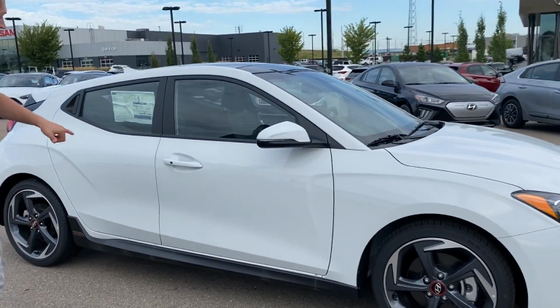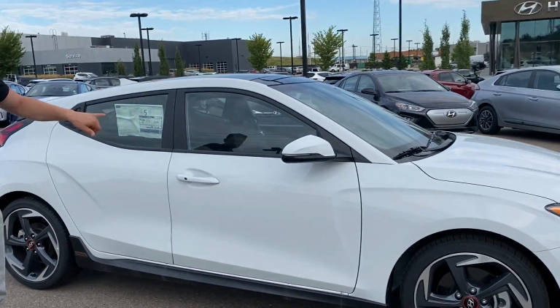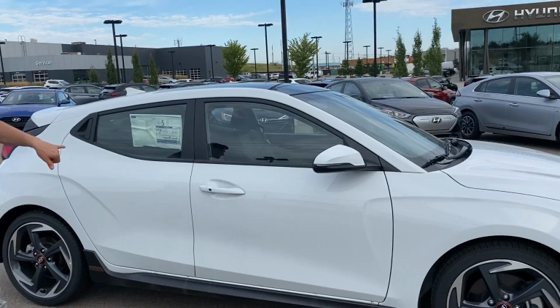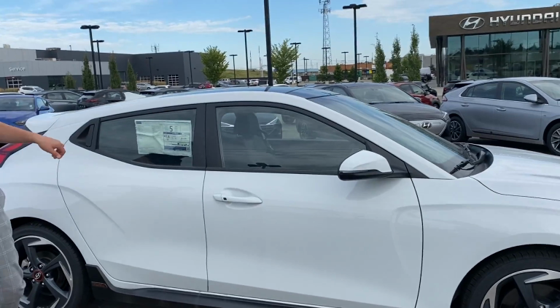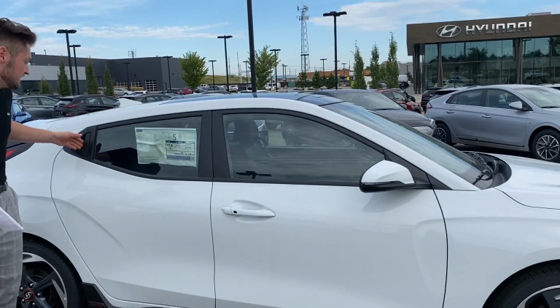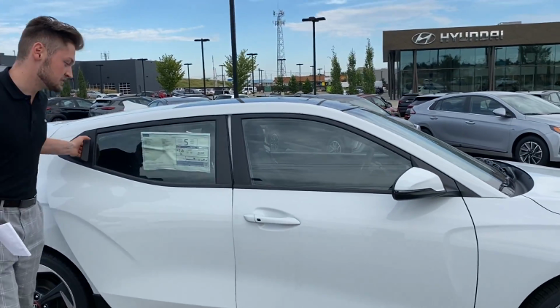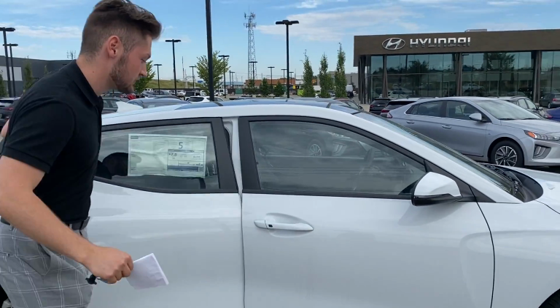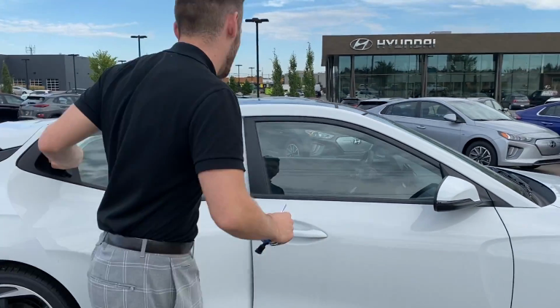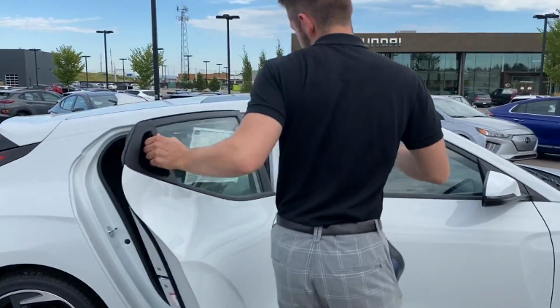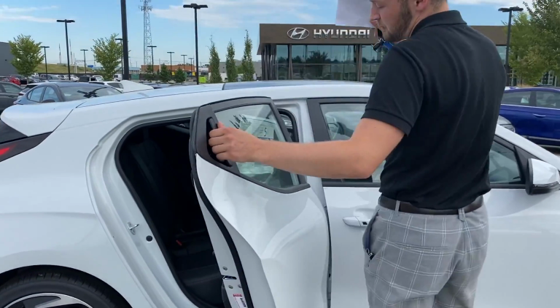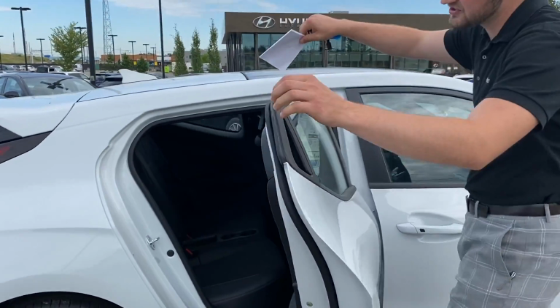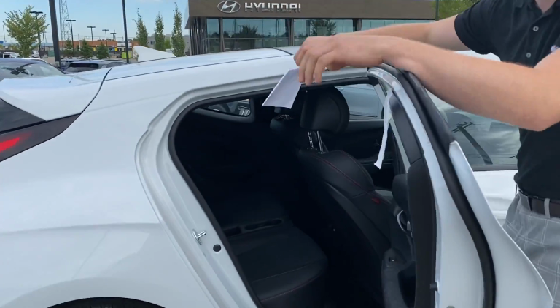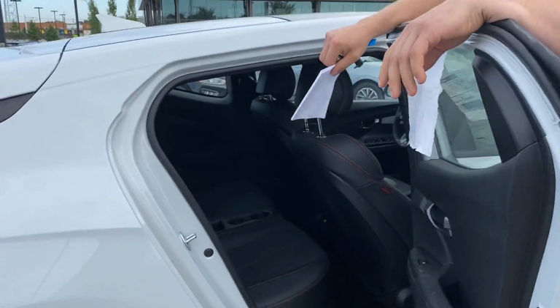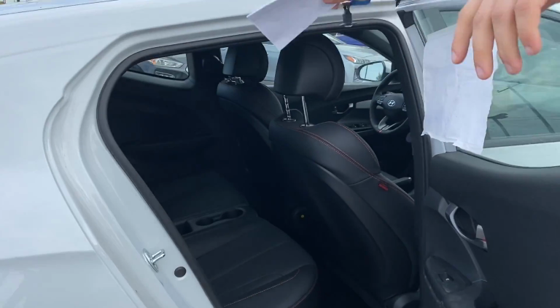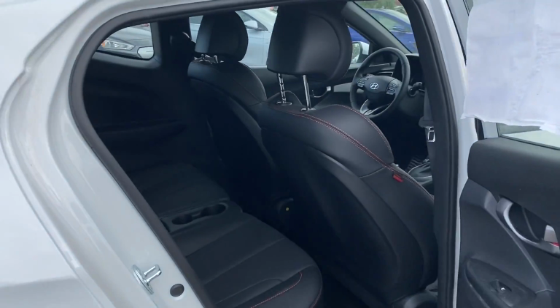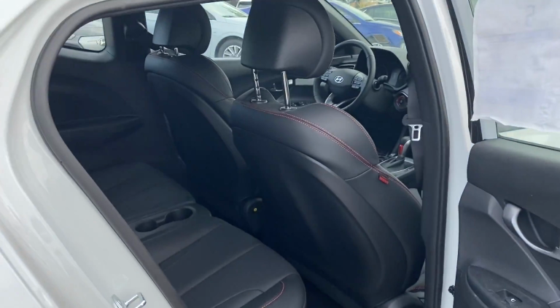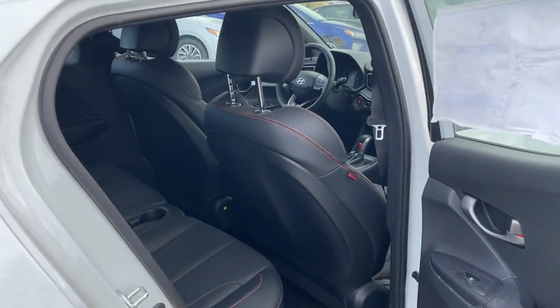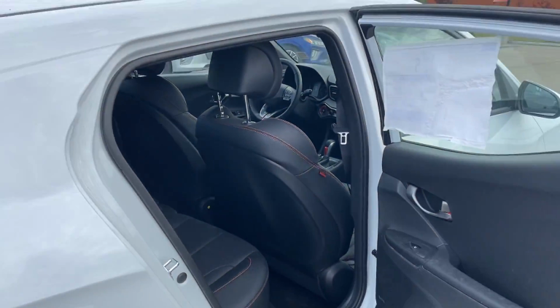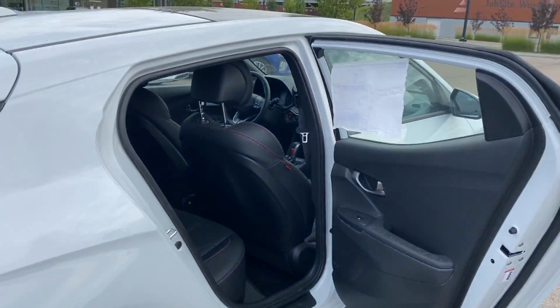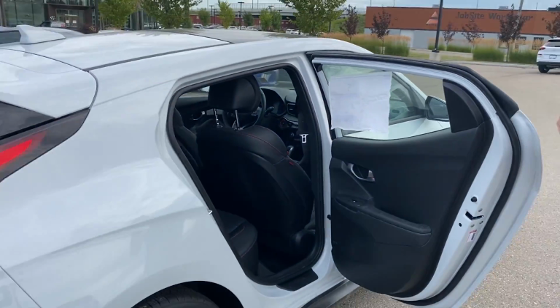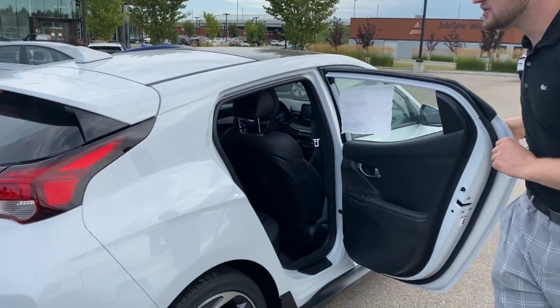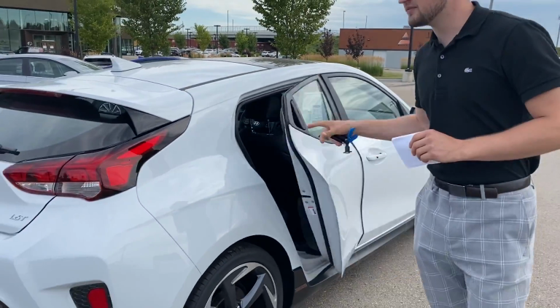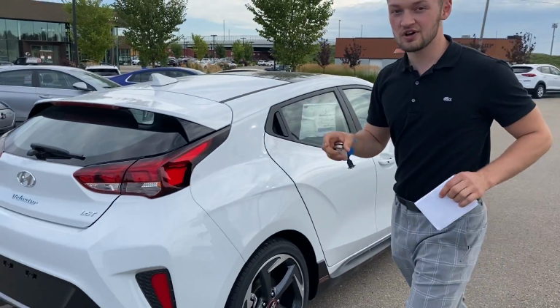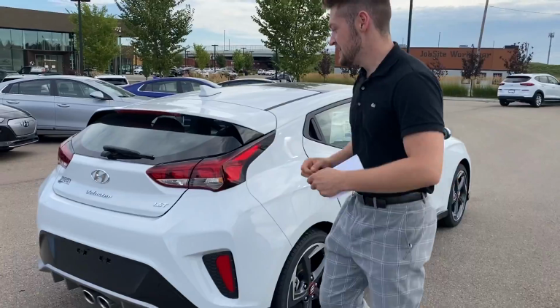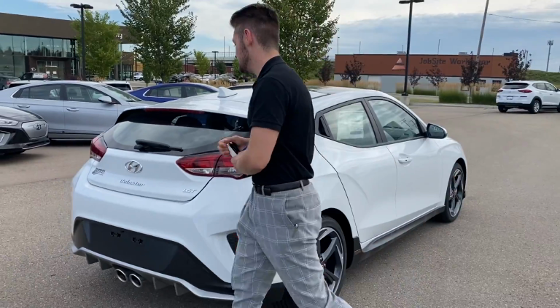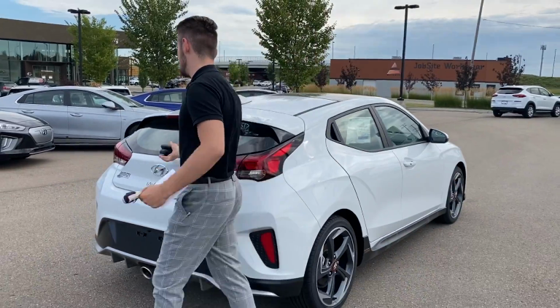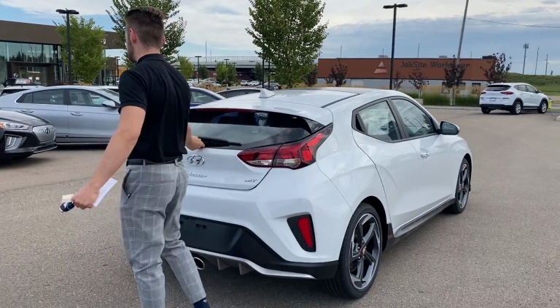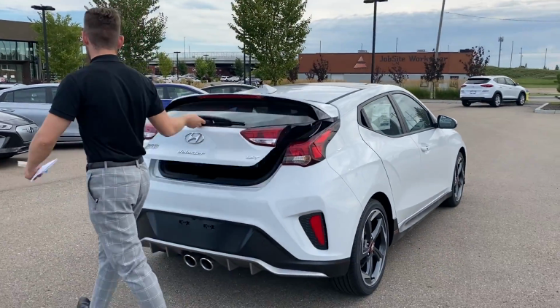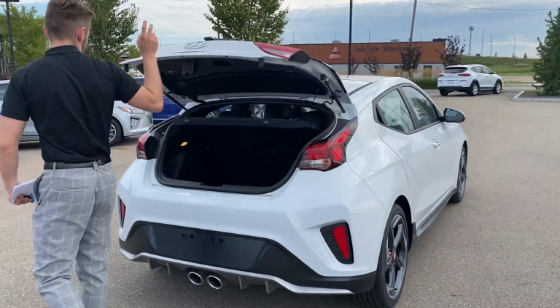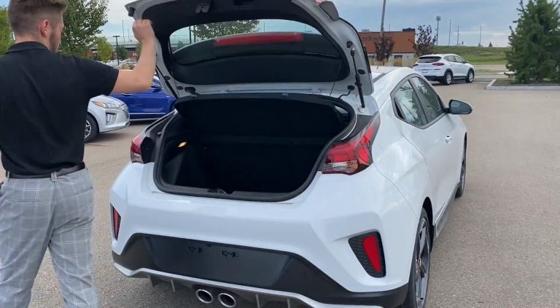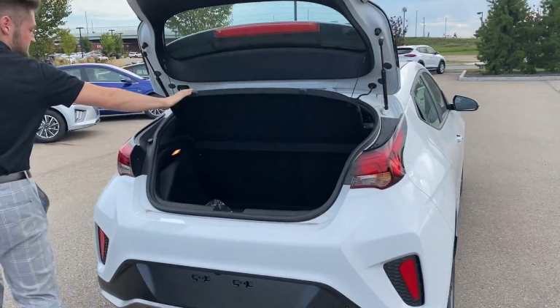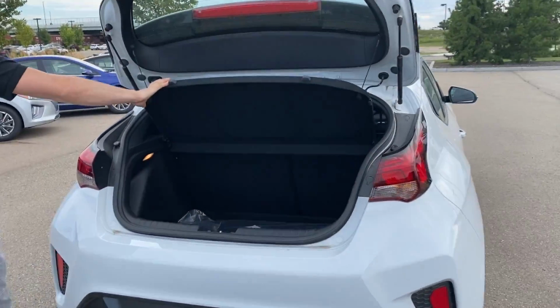This Veloster is a three-door hatchback, which means the third door is just for your passengers so they can easily get into the backseat without having to move seats up and down. You also get a beautiful leather interior in this Veloster.